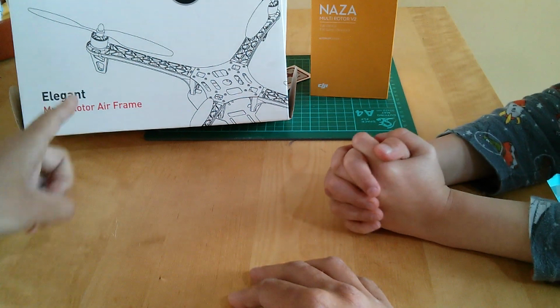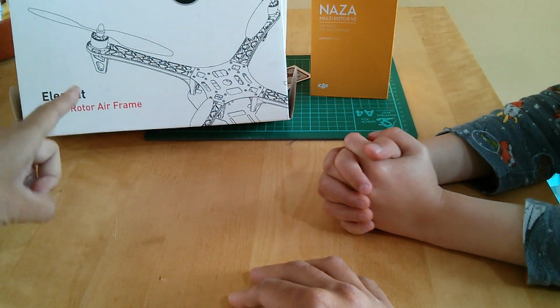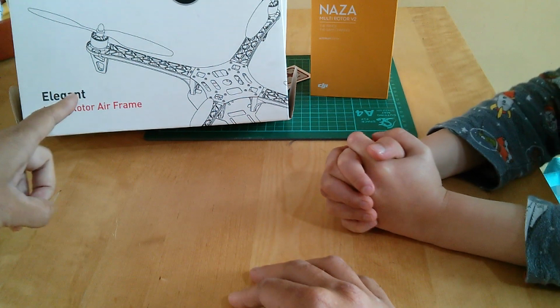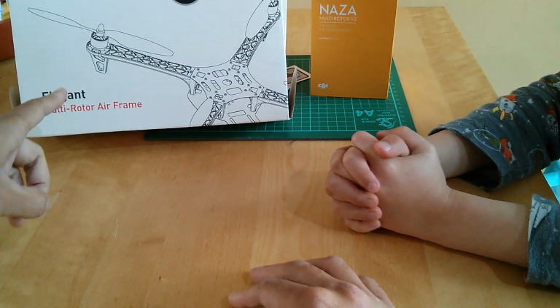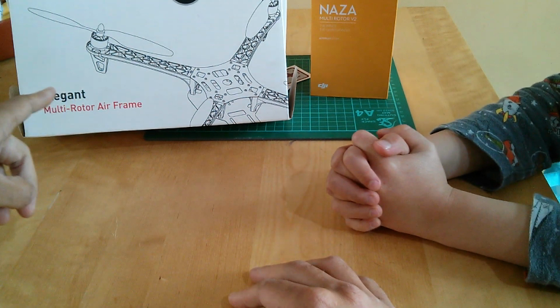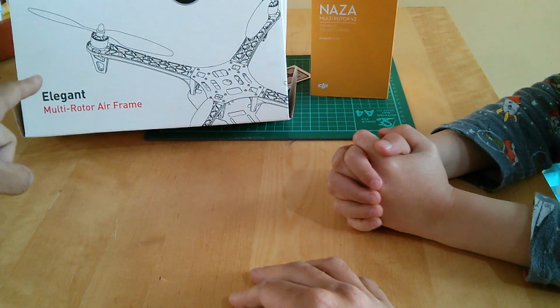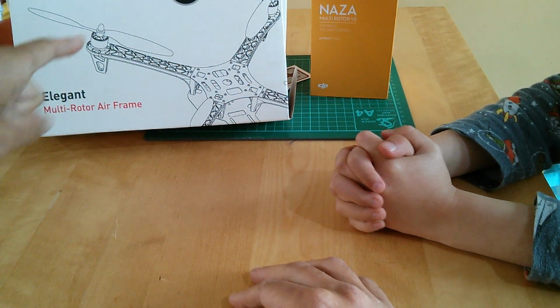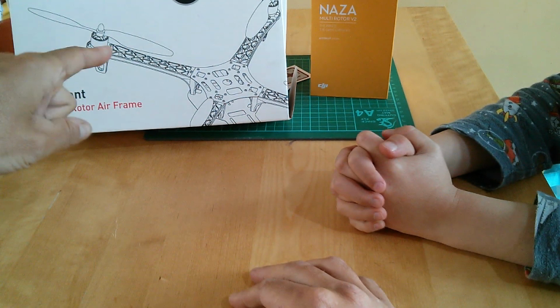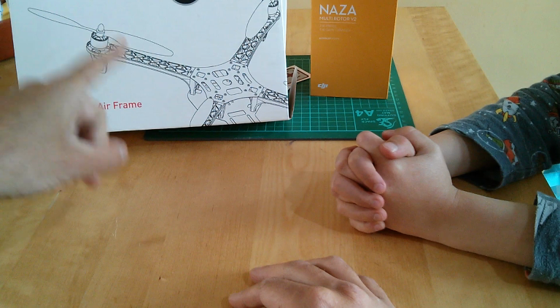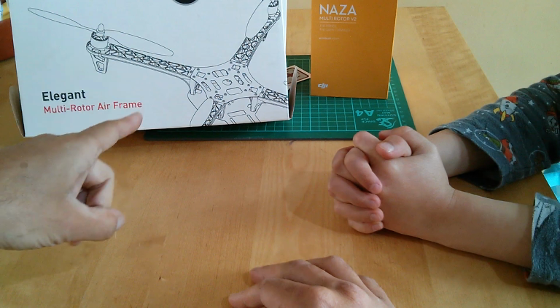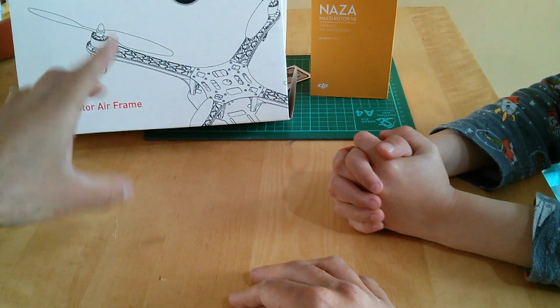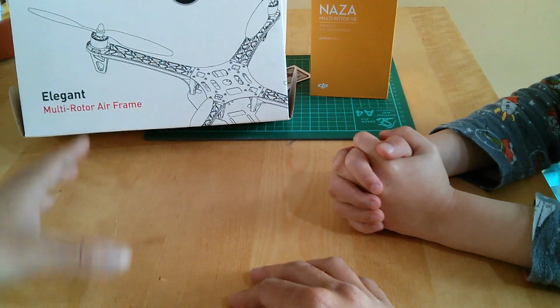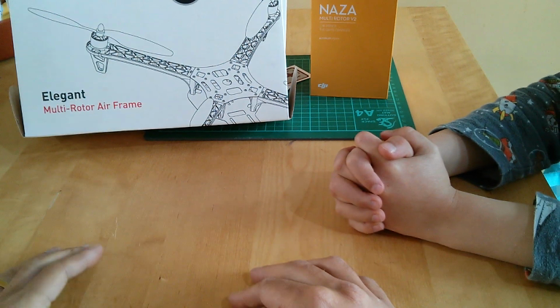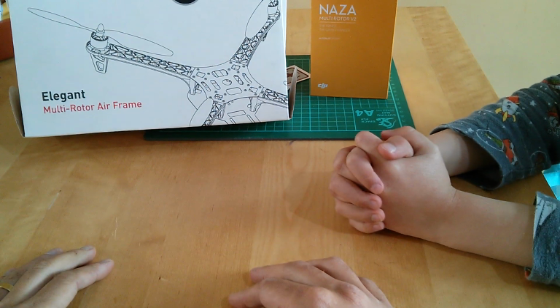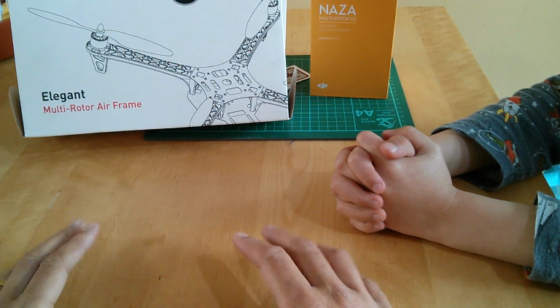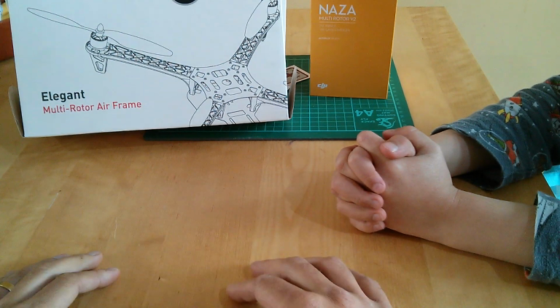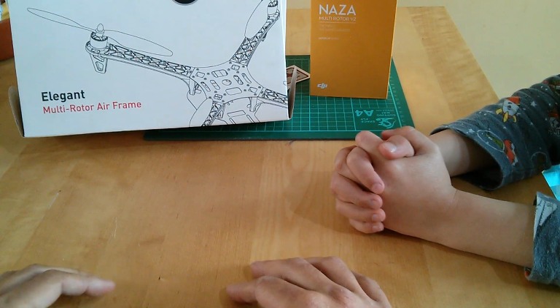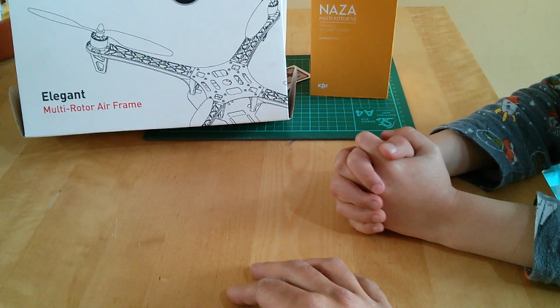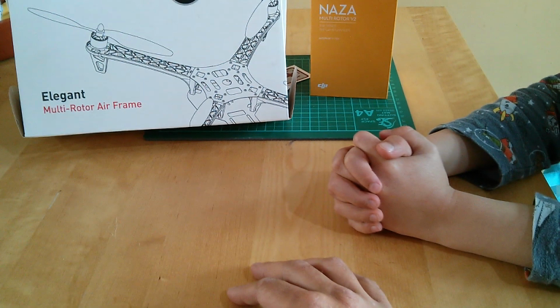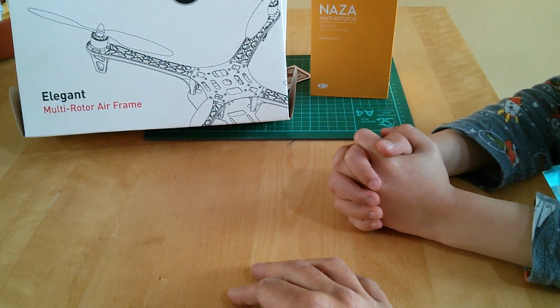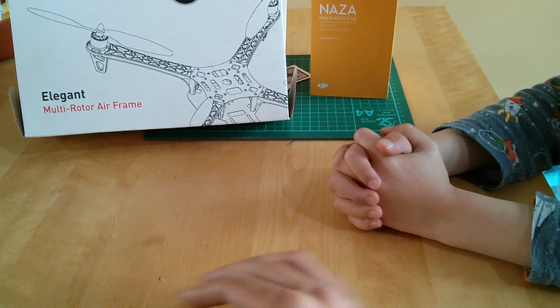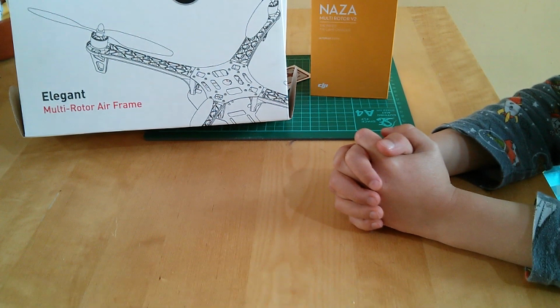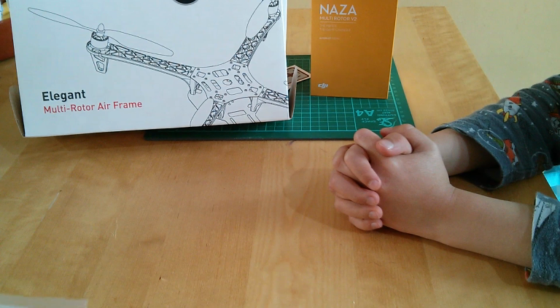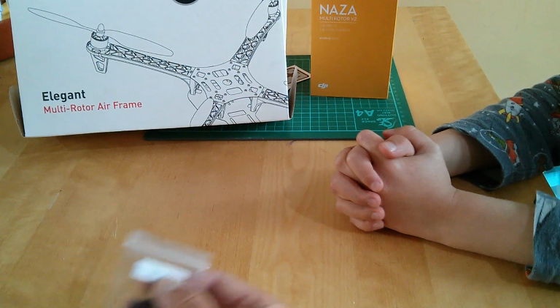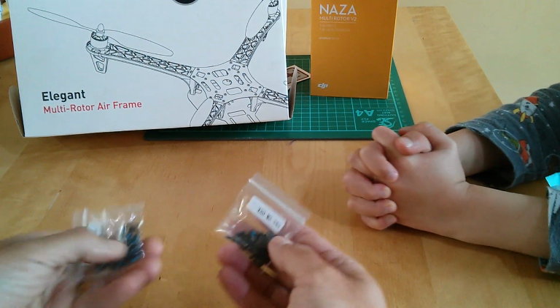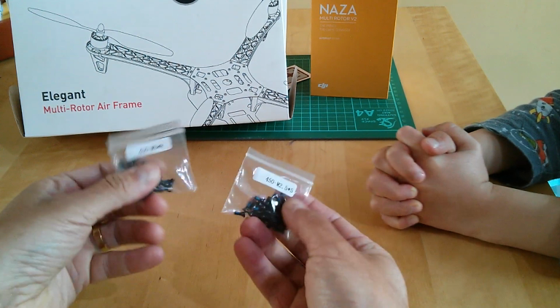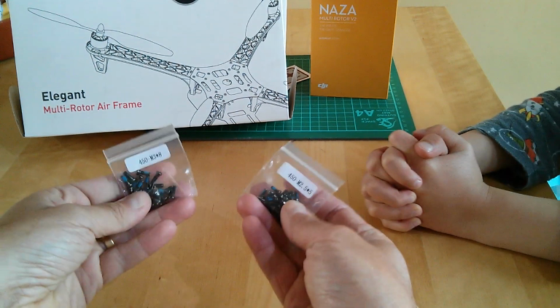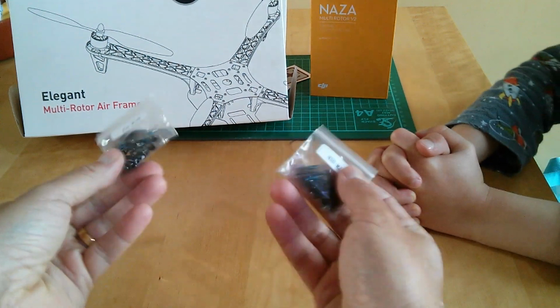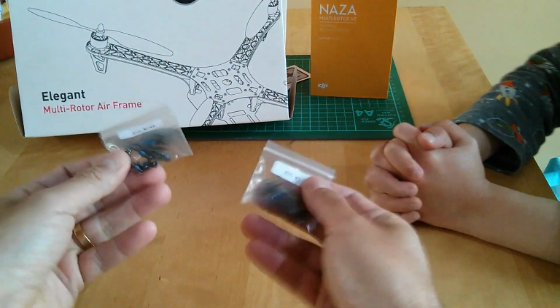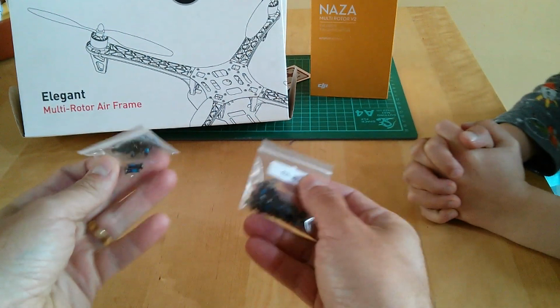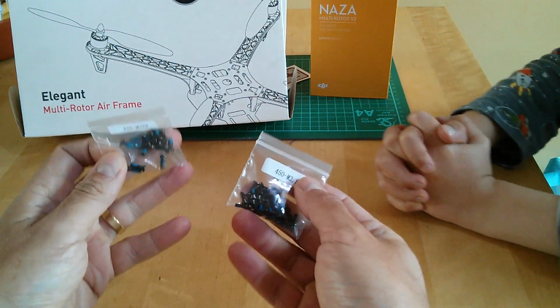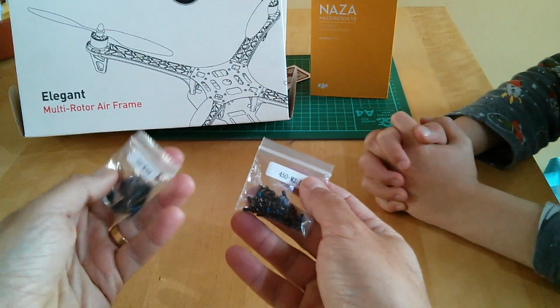Going through the basic kit that we've got so far, today we're going to look at what you actually get in a DJI Flame Wheel F450 almost-ready-to-fly kit. The first thing you get is a lot of screws.